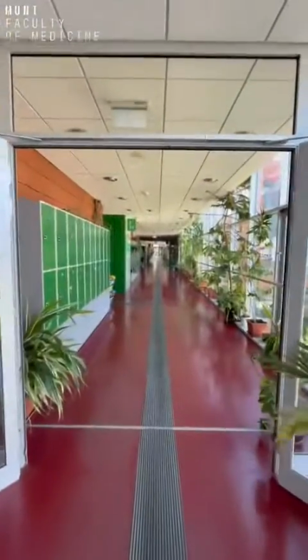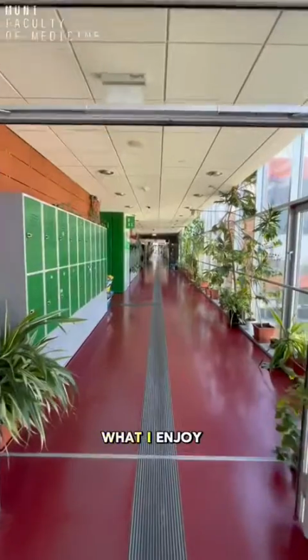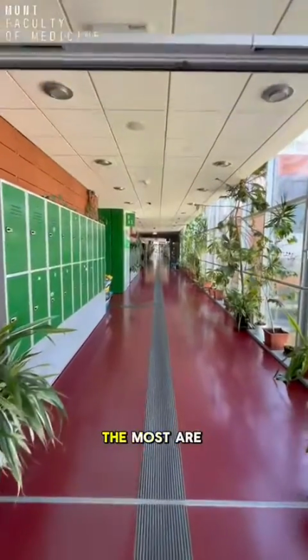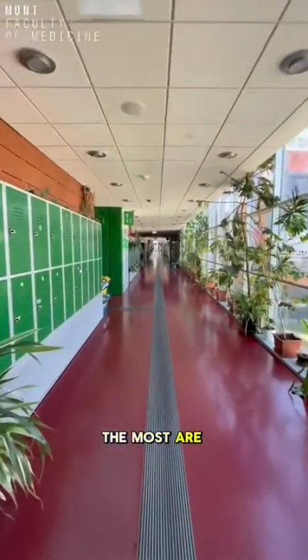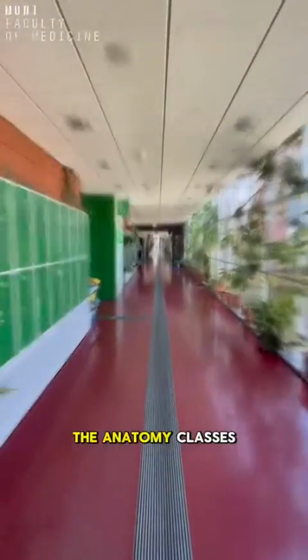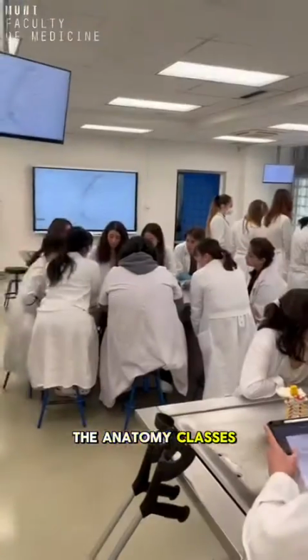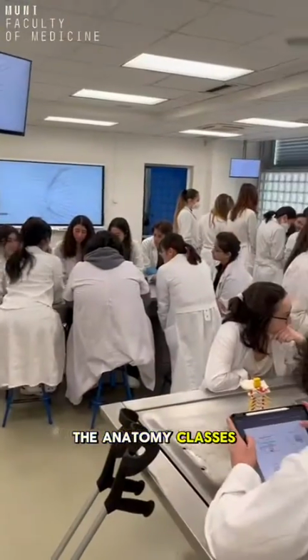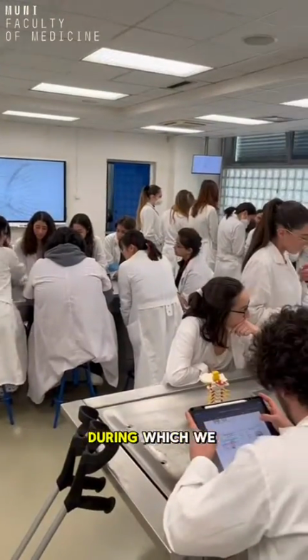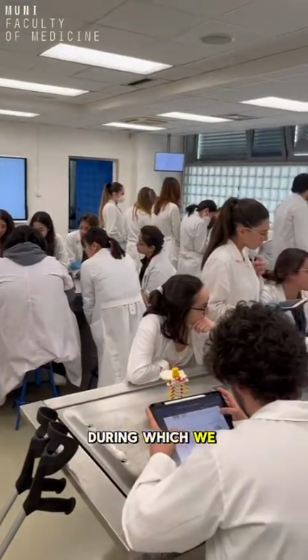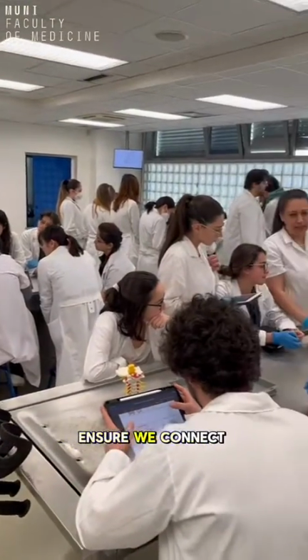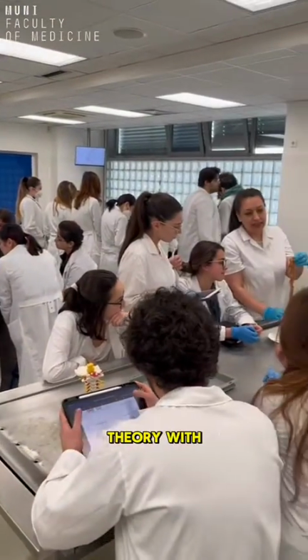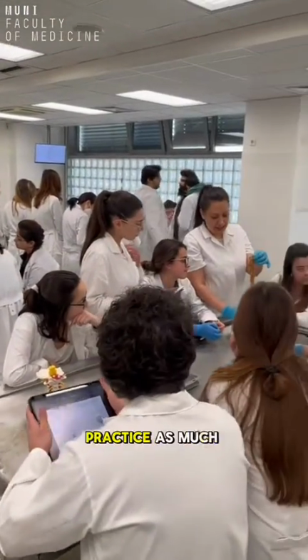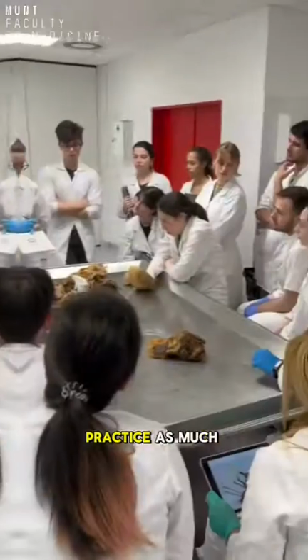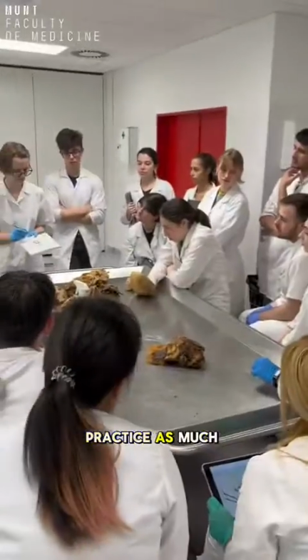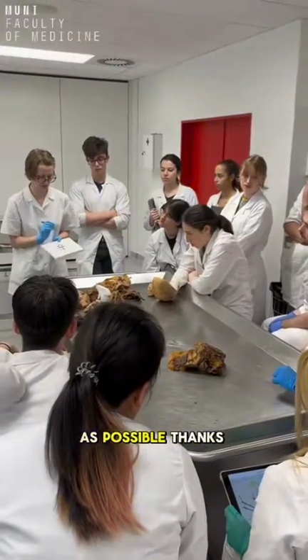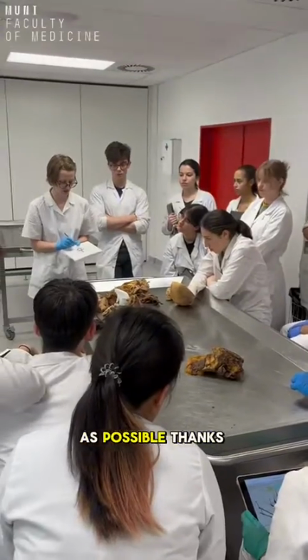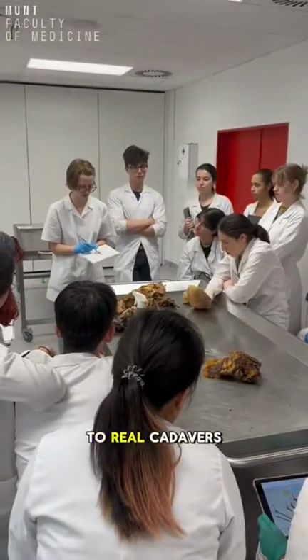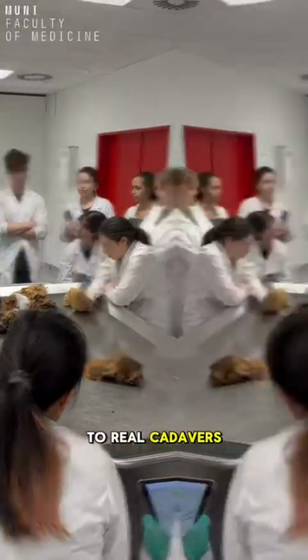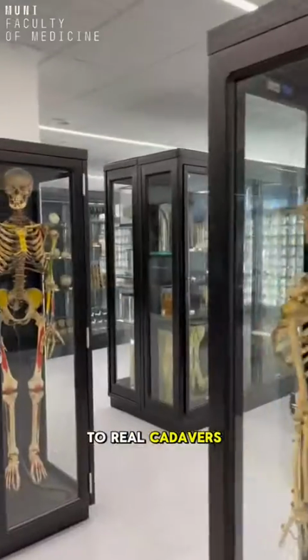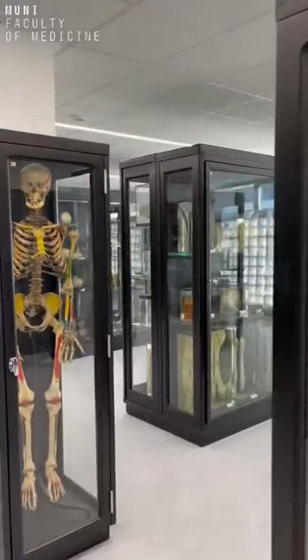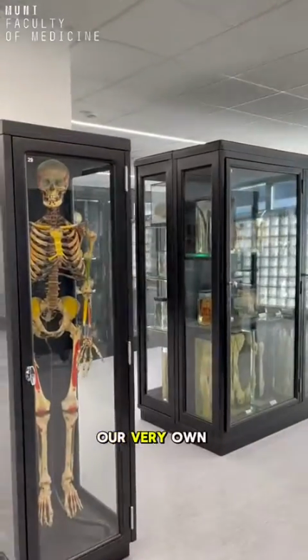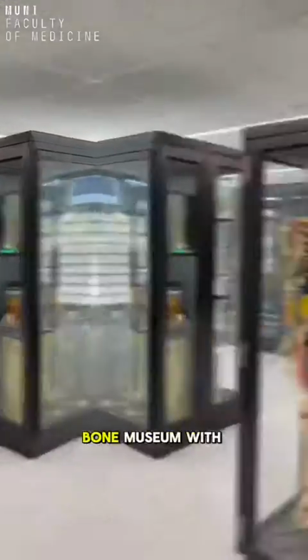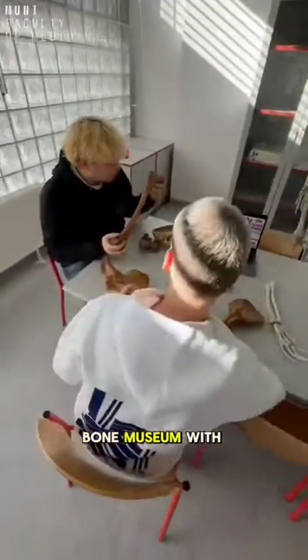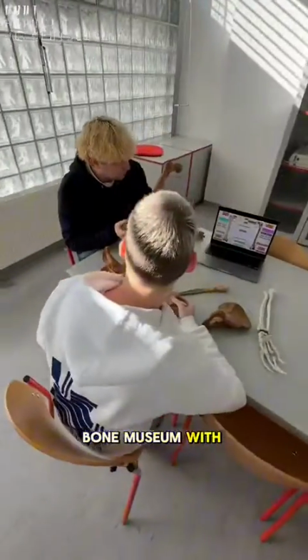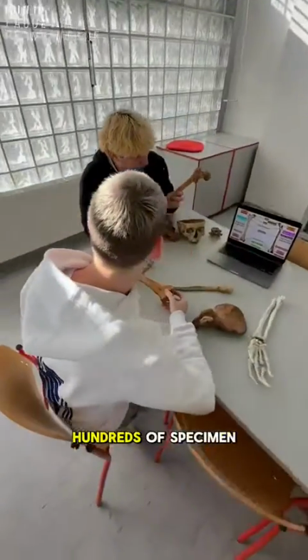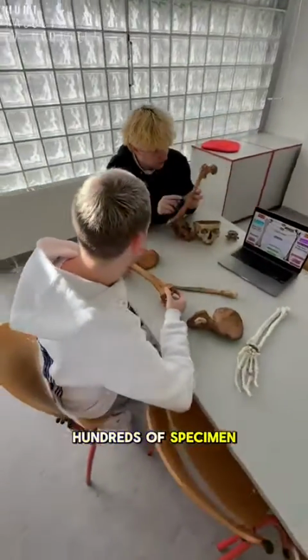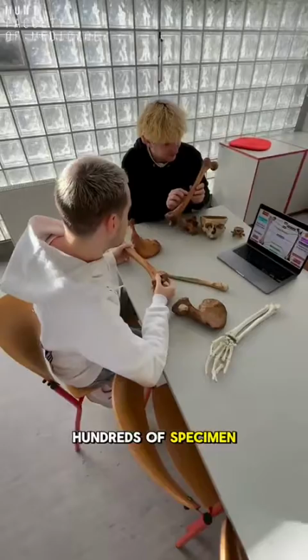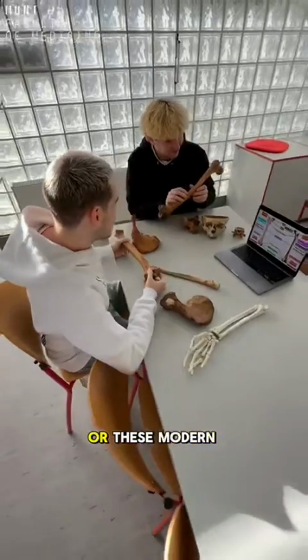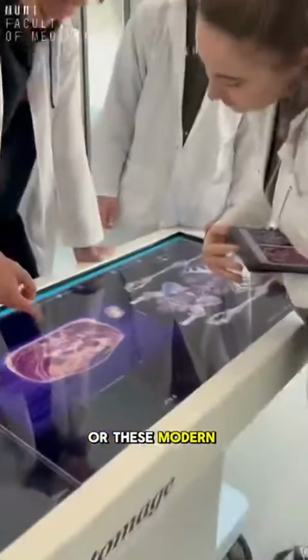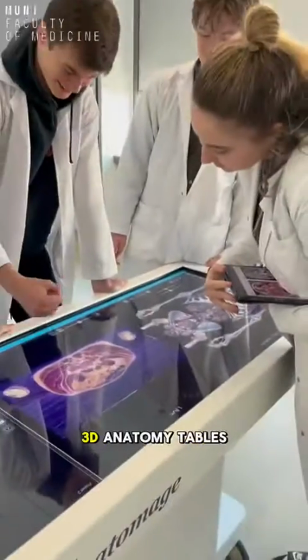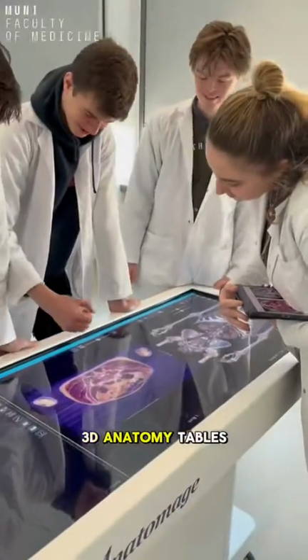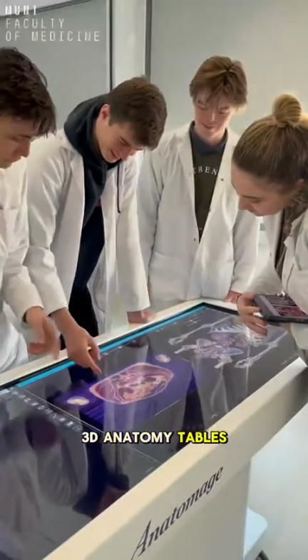What I enjoy the most are the anatomy classes, during which we ensure we connect theory and practice as much as possible — thanks to real cadavers, our very own bone museum with hundreds of specimens, and these modern 3D anatomy tables.